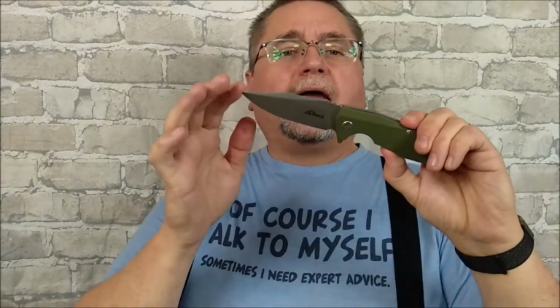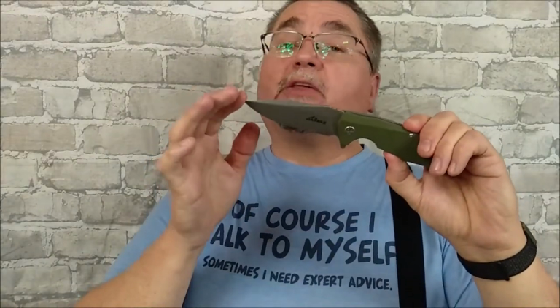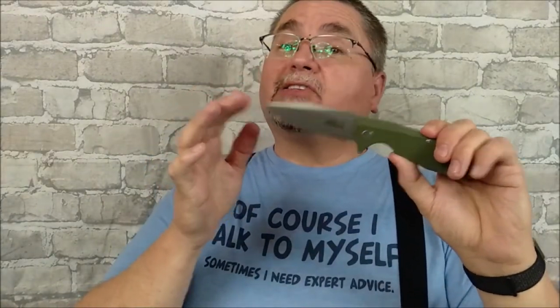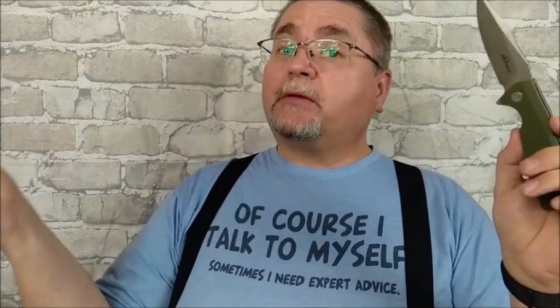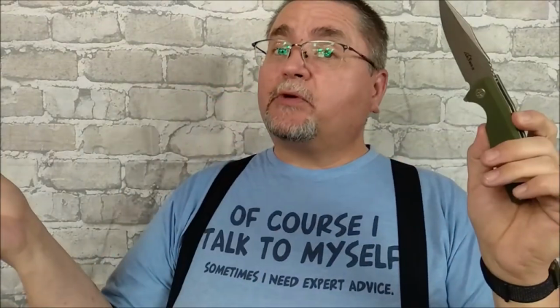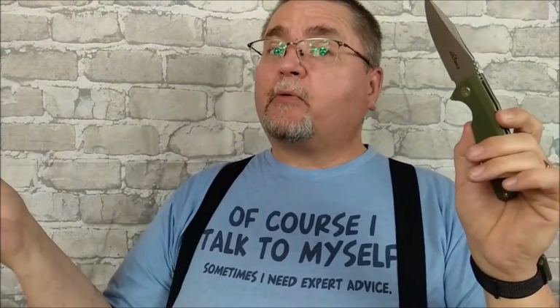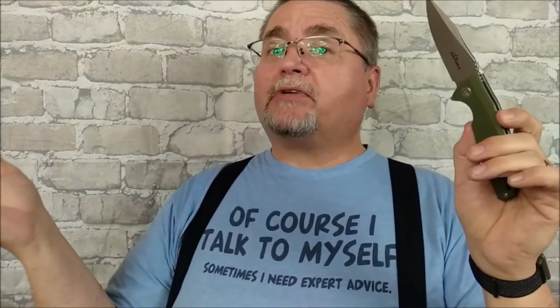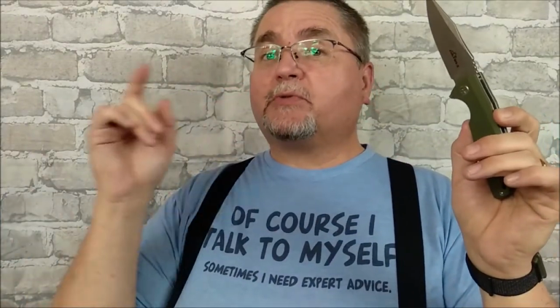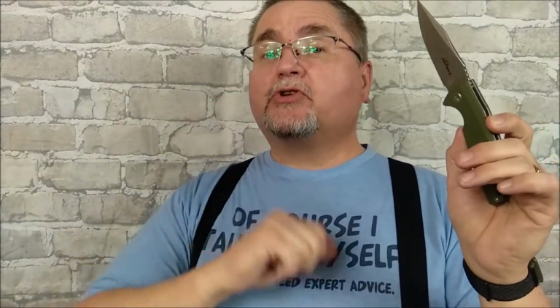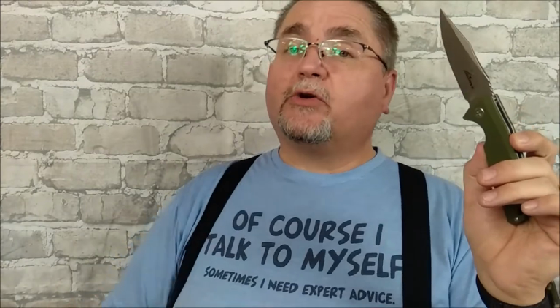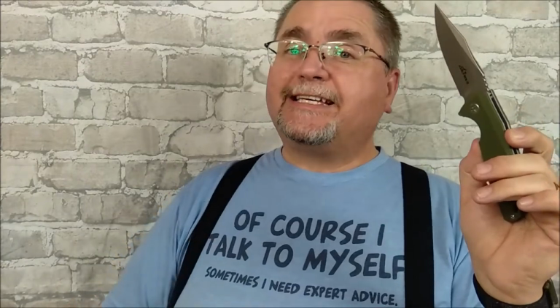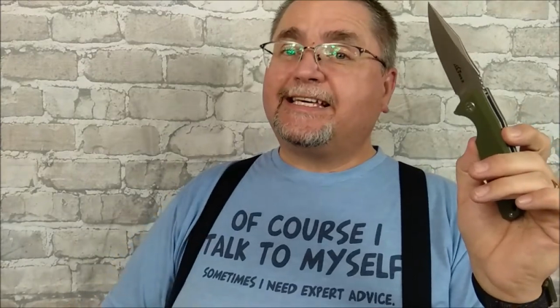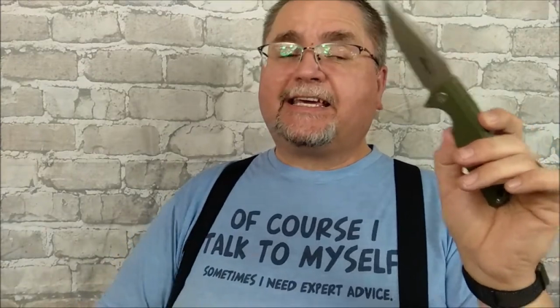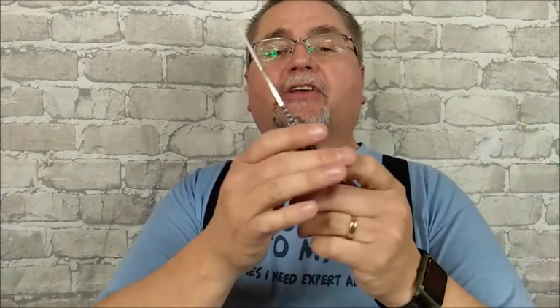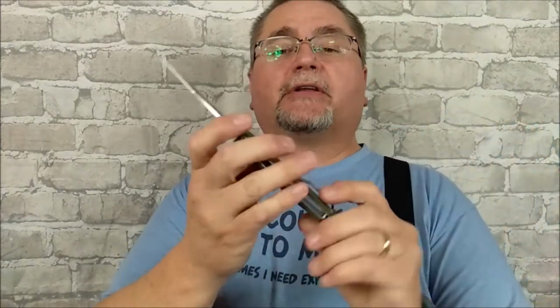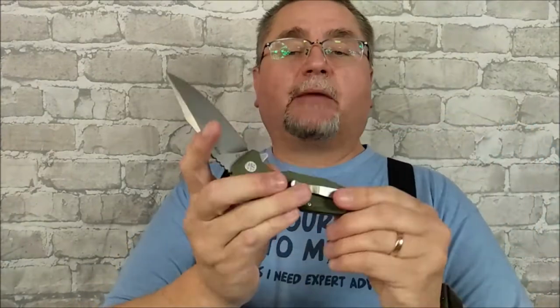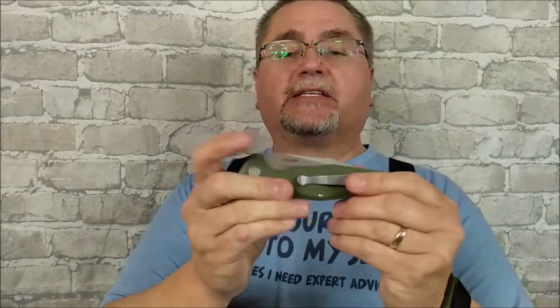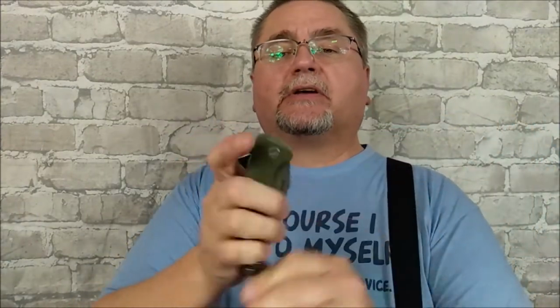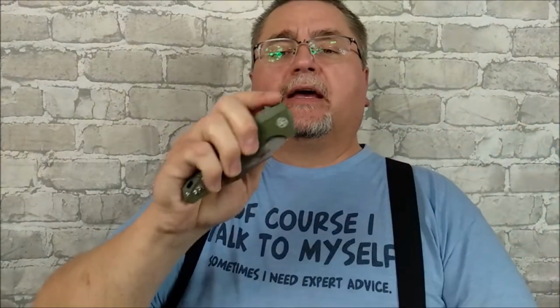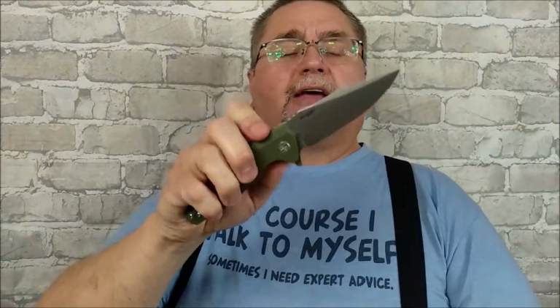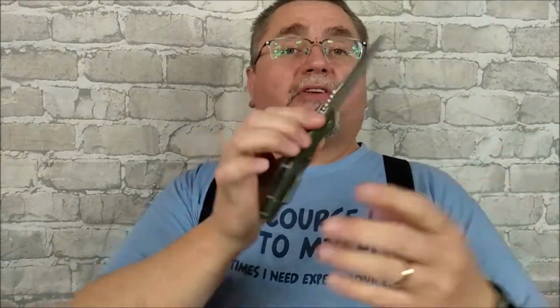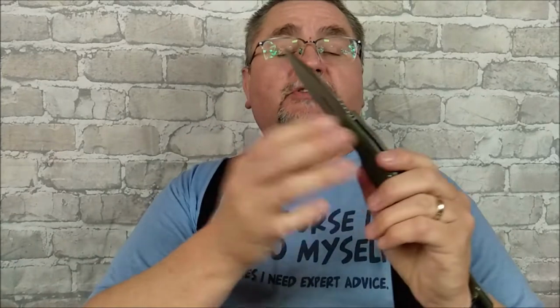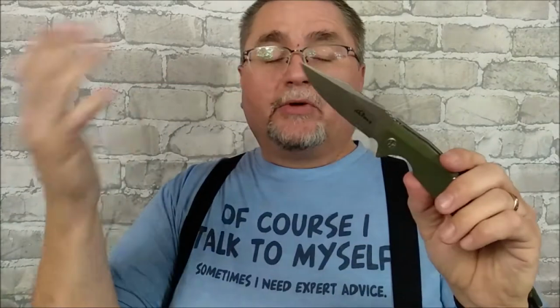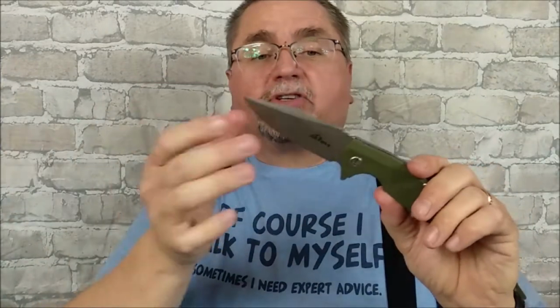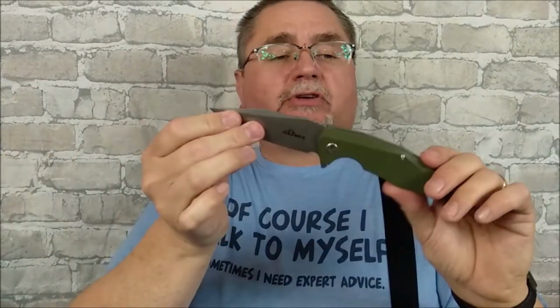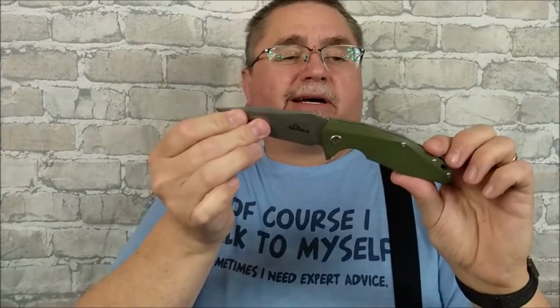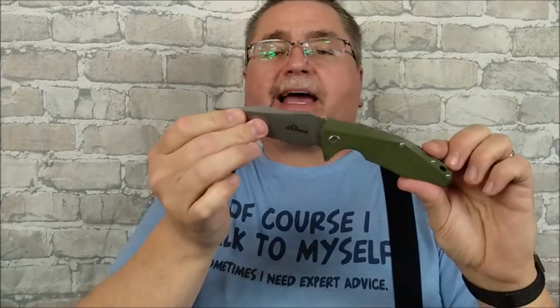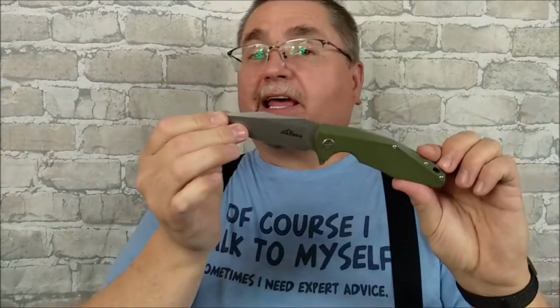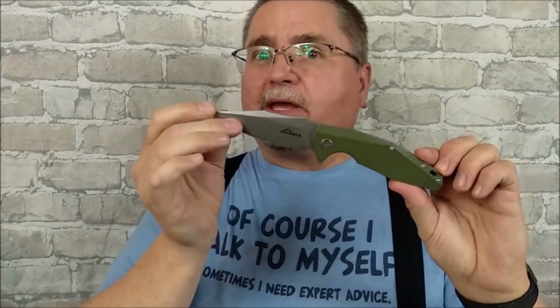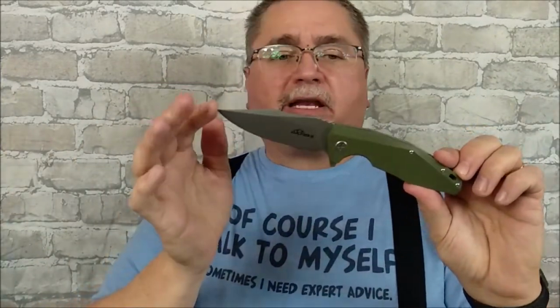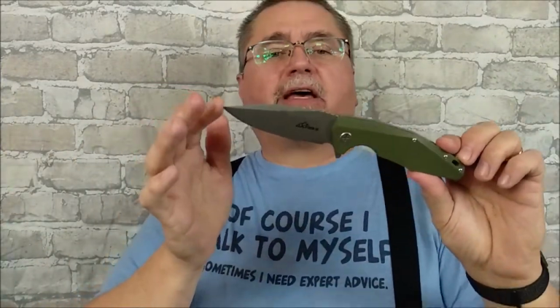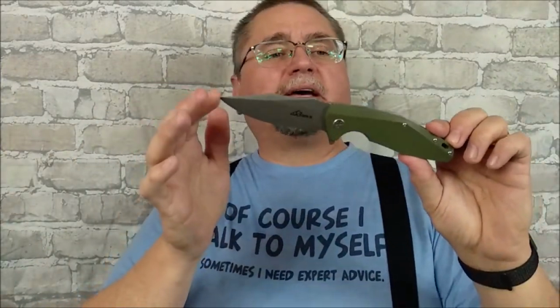You can save 10% when you shop at White Mountain Knives when you use coupon code CCE at checkout — that's in uppercase letters. Some of the other options are available at other stores, but I happen to like White Mountain Knives the best.